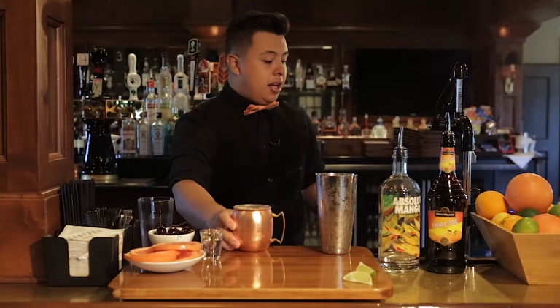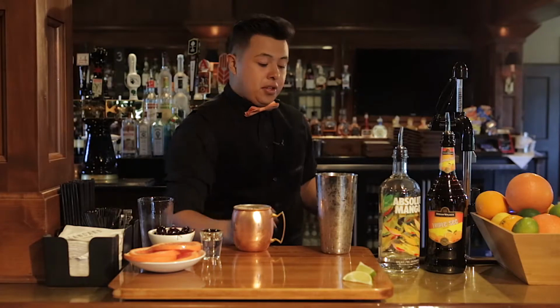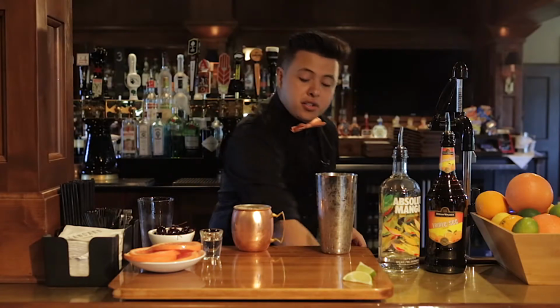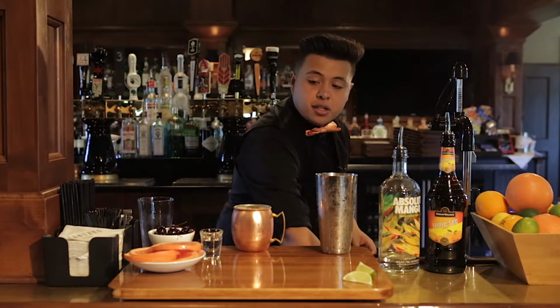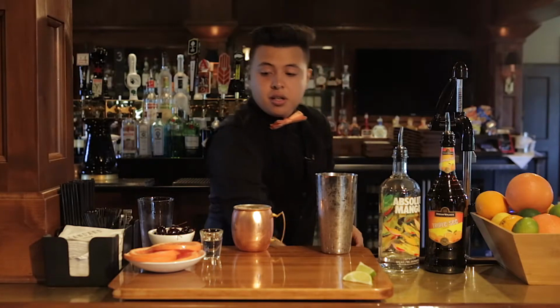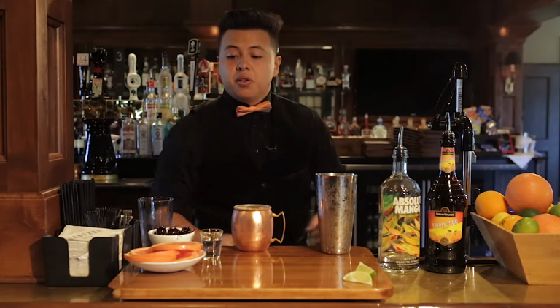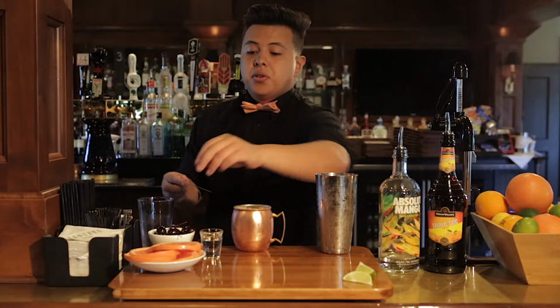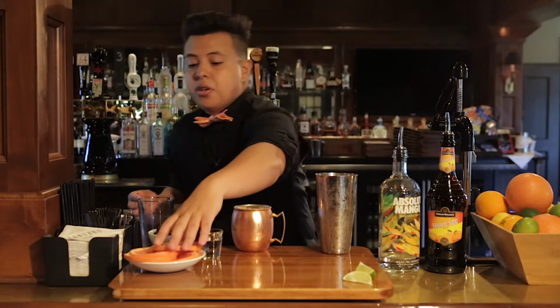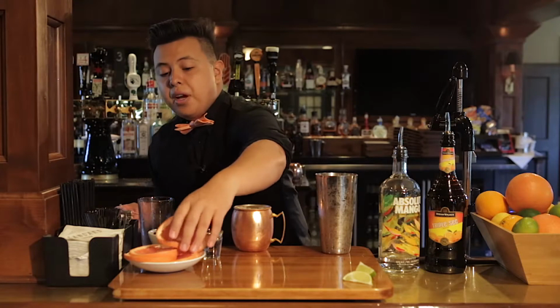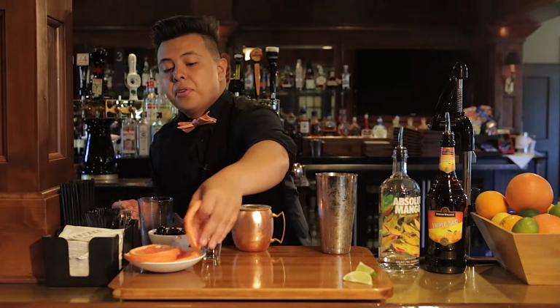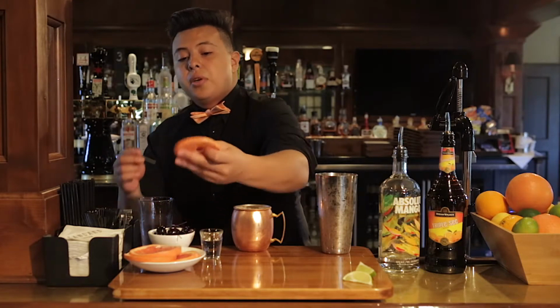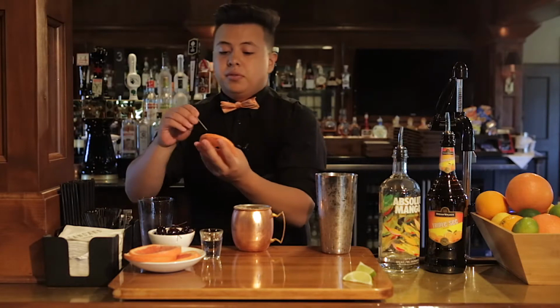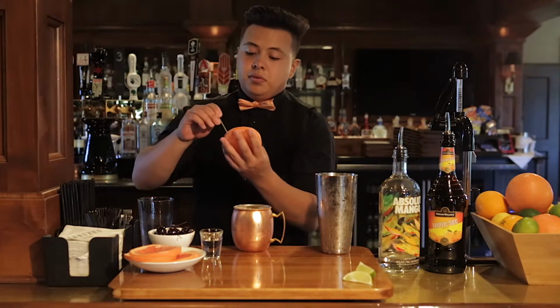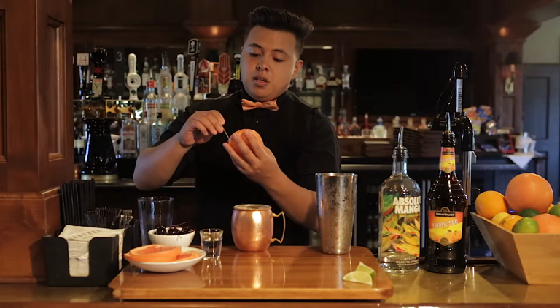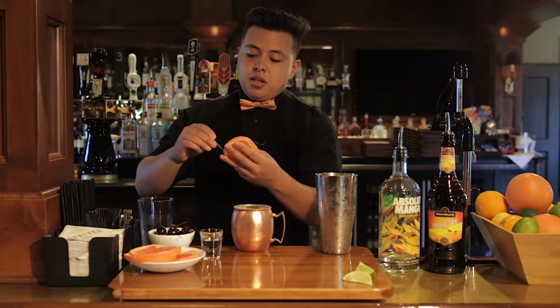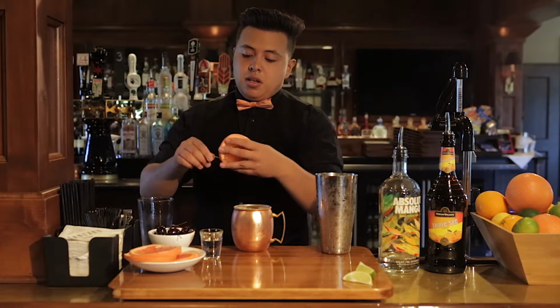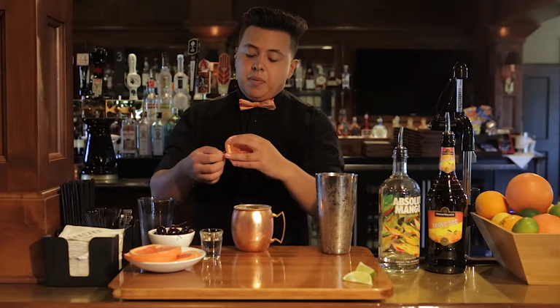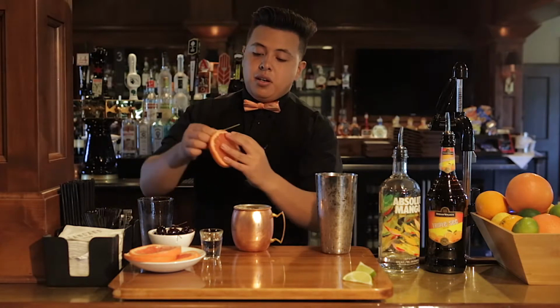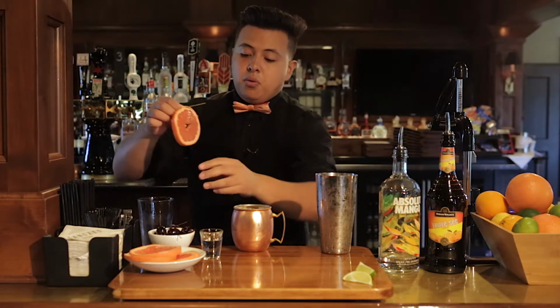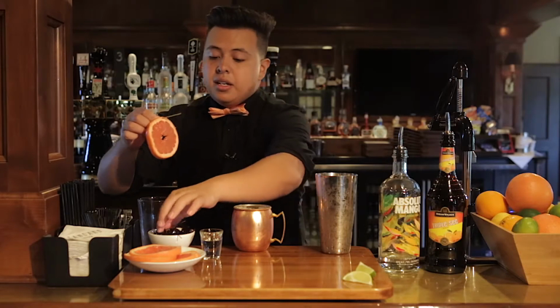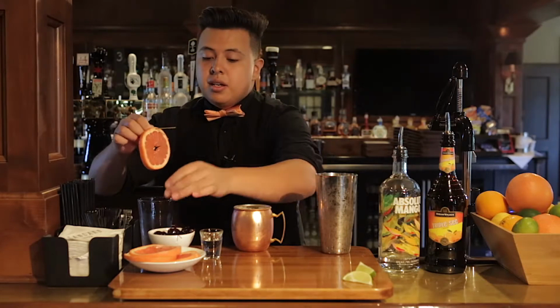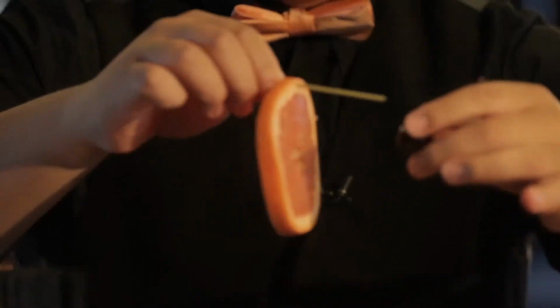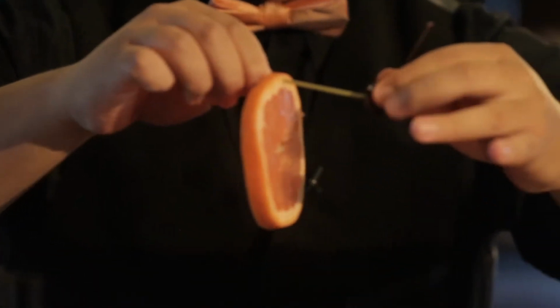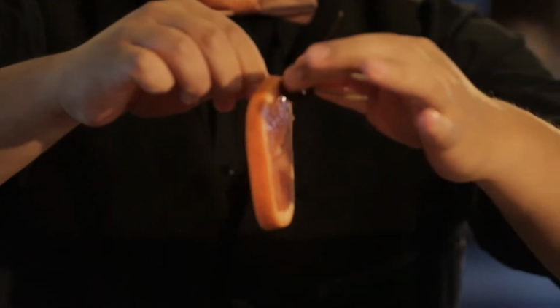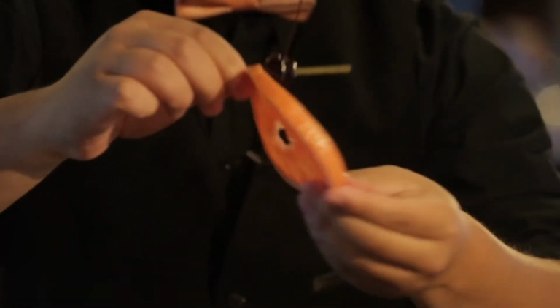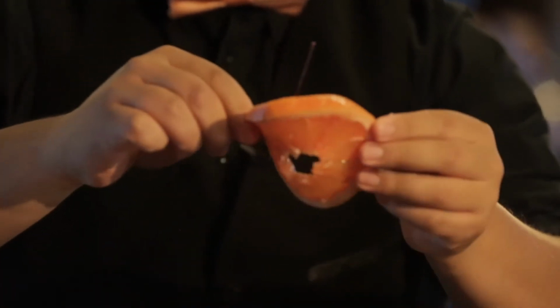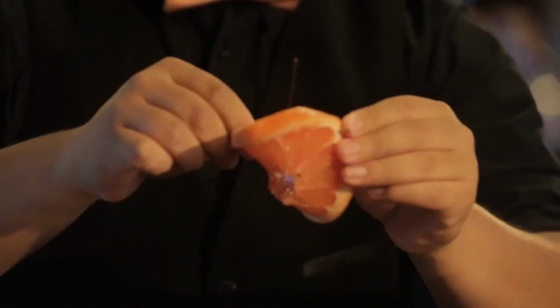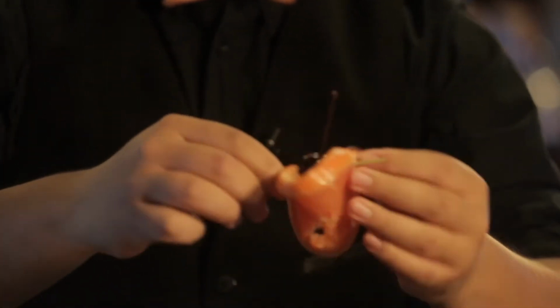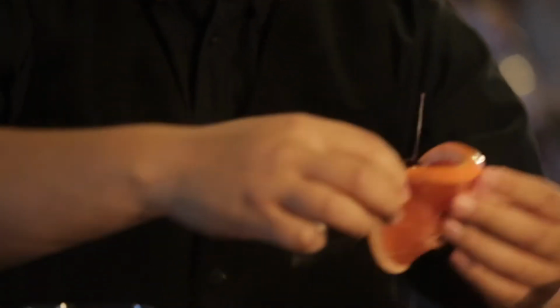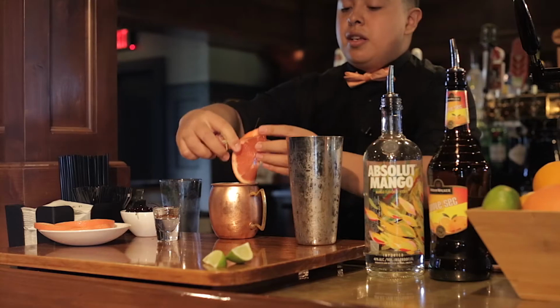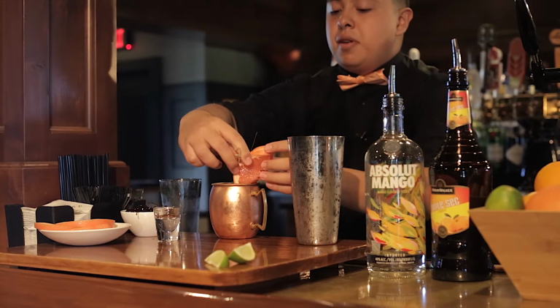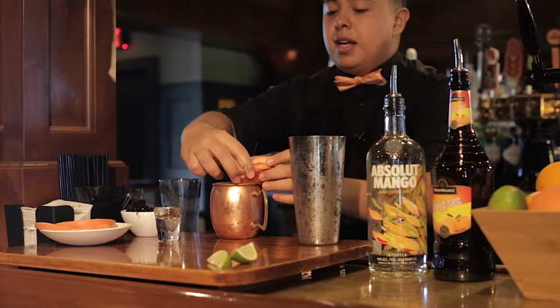And for the garnish, we're going to grab a grapefruit wheel, grab a pick, go to the rind, then a cherry, then rind again. Put it right on top.